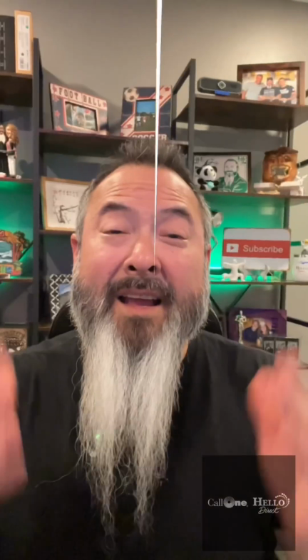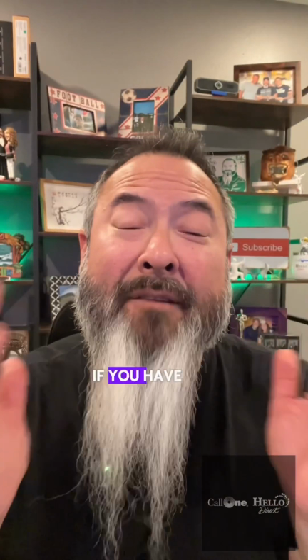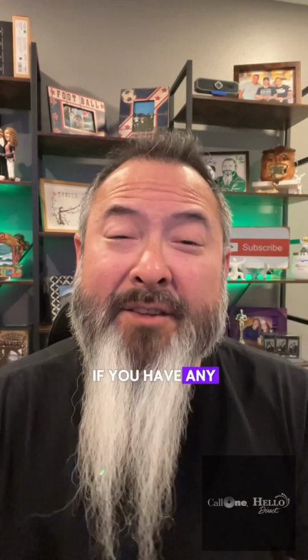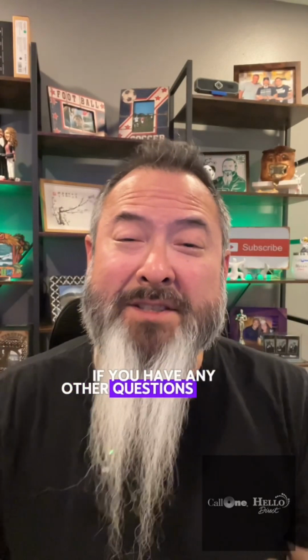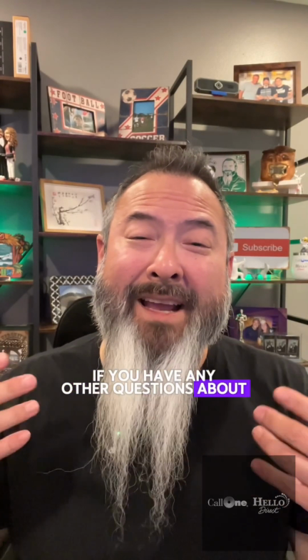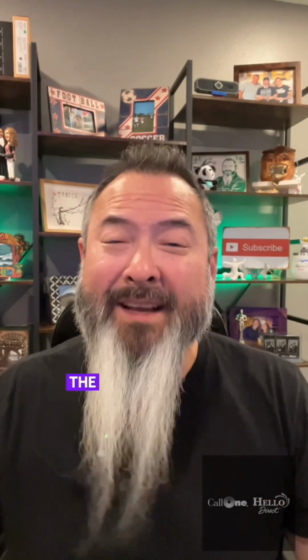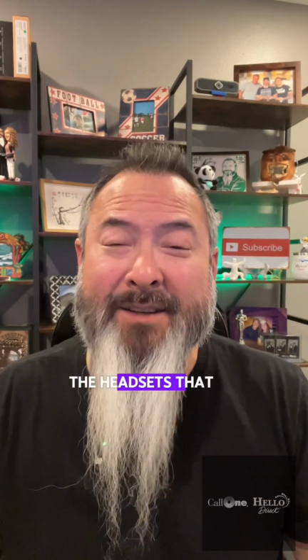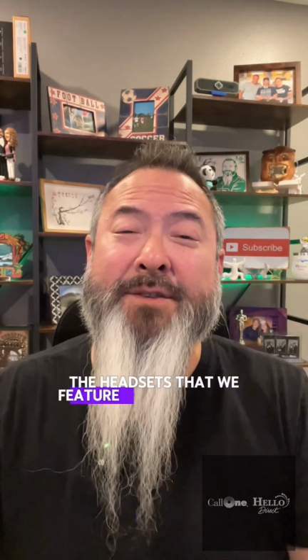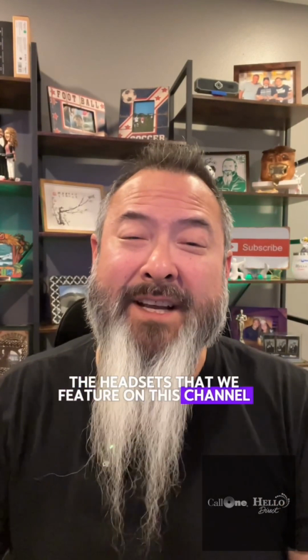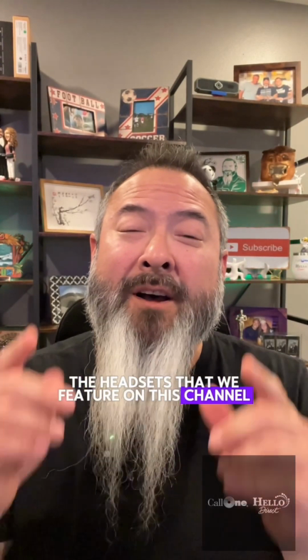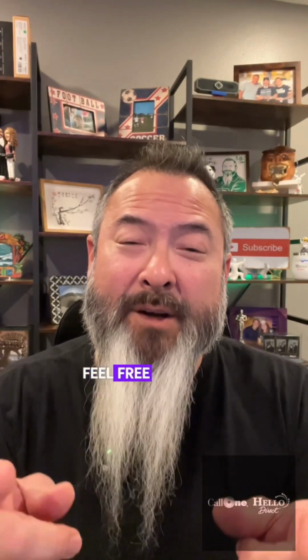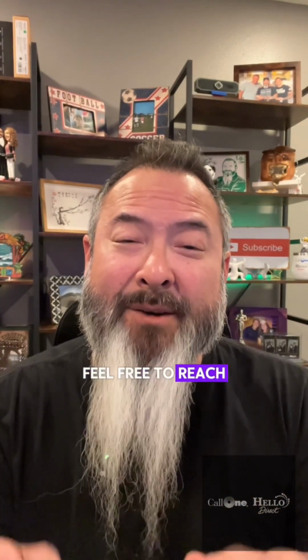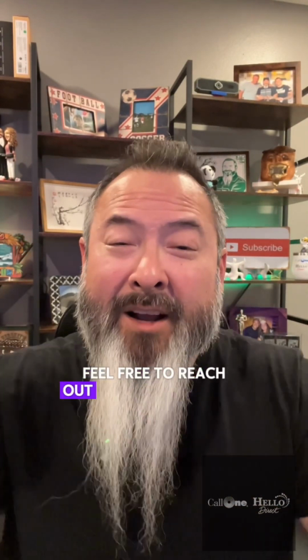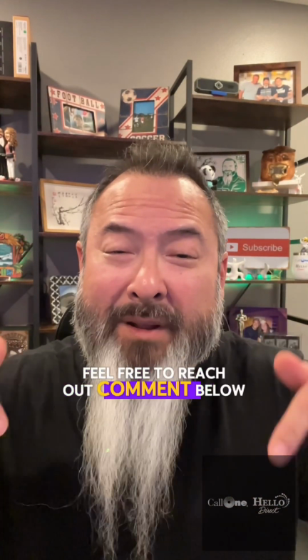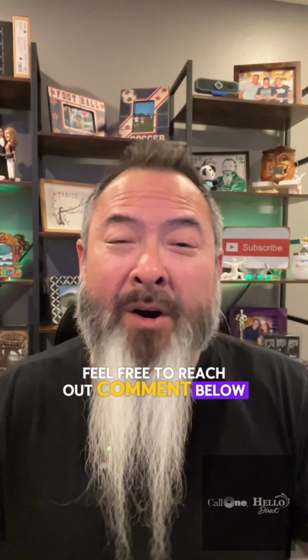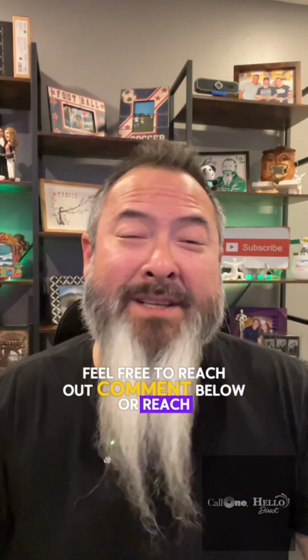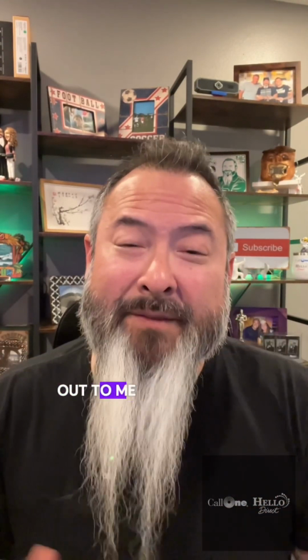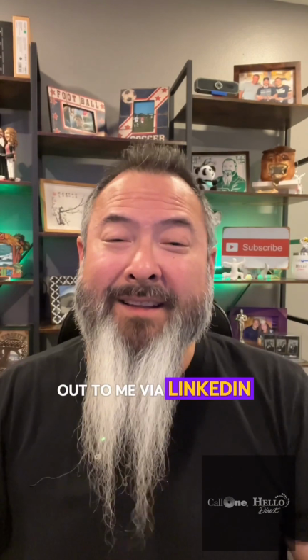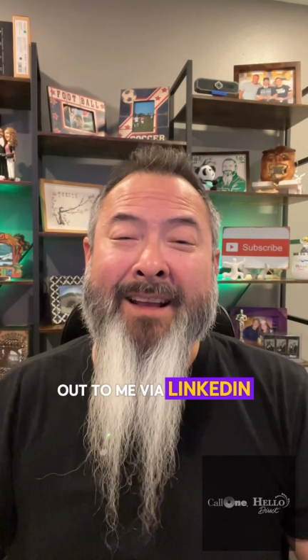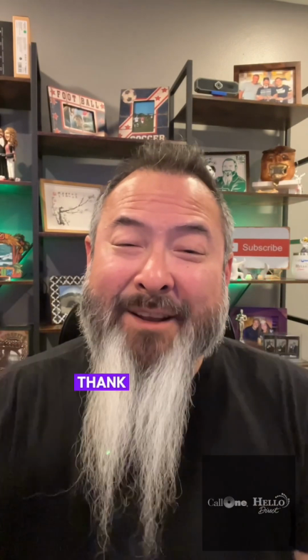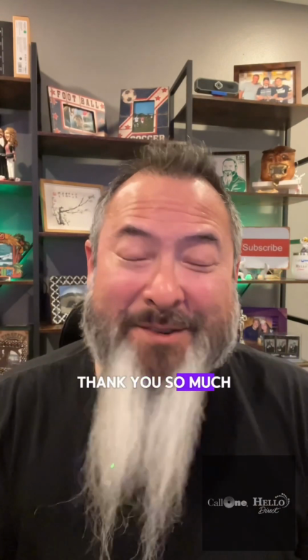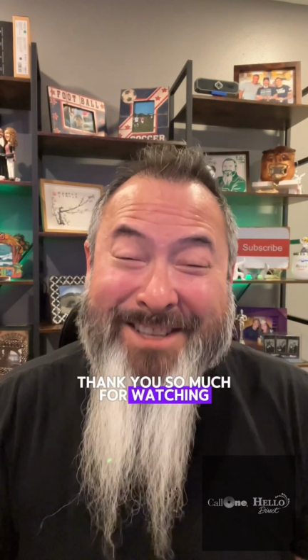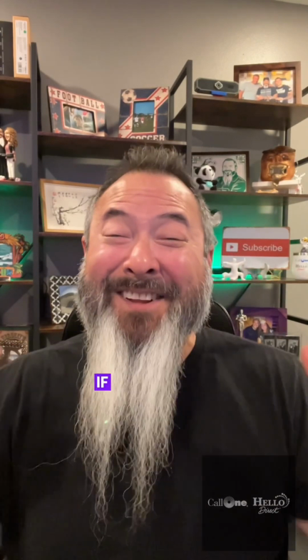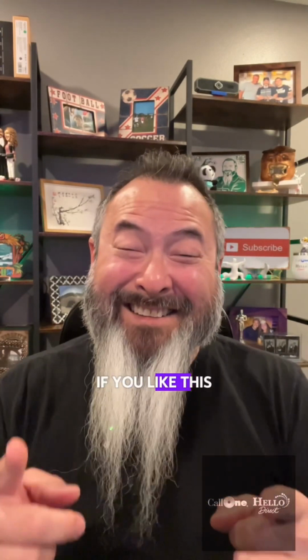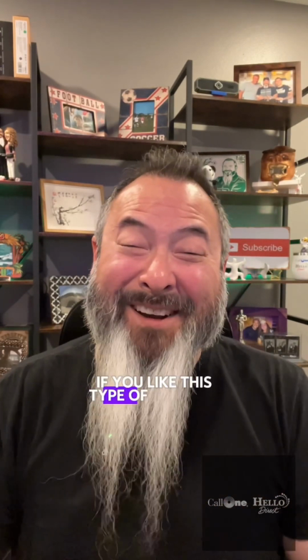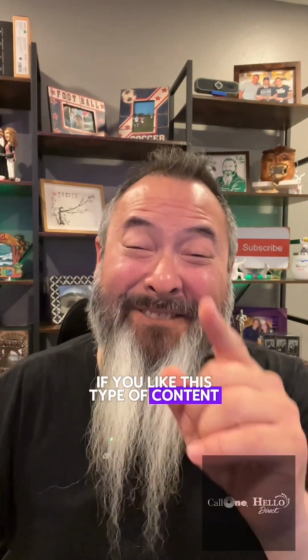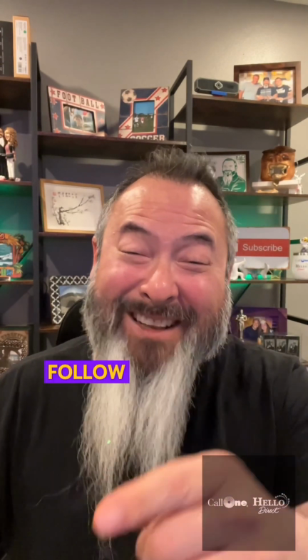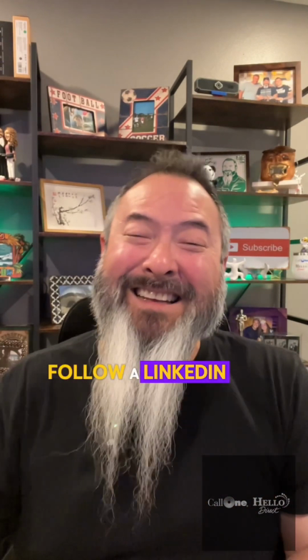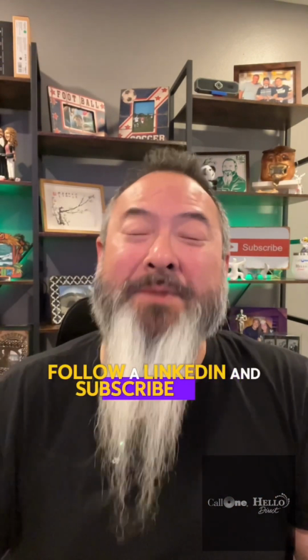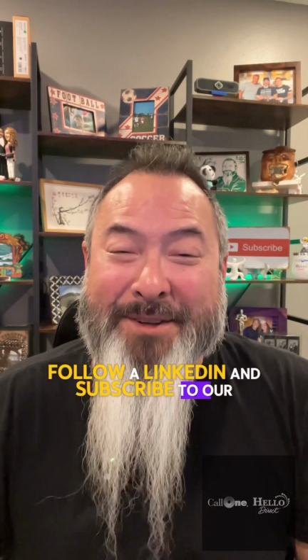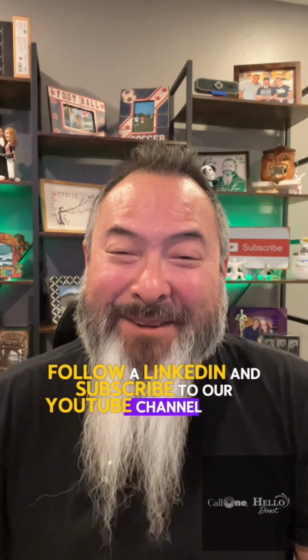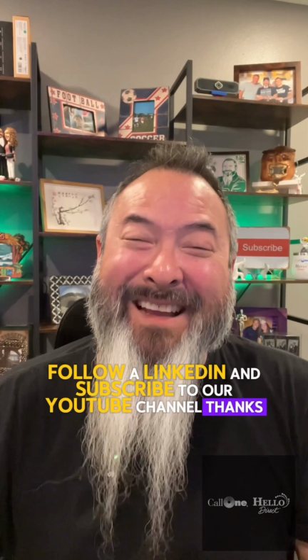If you have any other questions about any of the headsets we feature on this channel, feel free to comment below or reach out to me via LinkedIn. Thank you so much for watching — if you like this type of content, follow on LinkedIn and subscribe to our YouTube channel. Thanks!